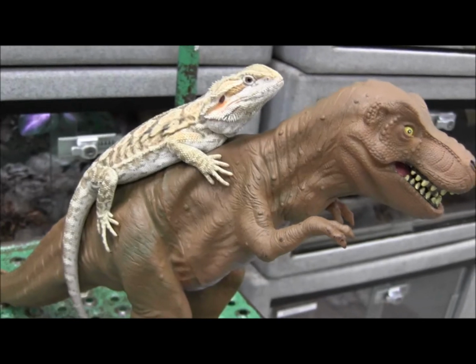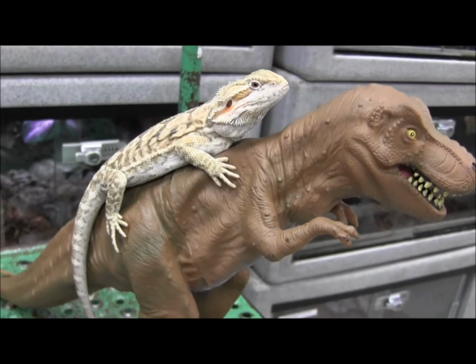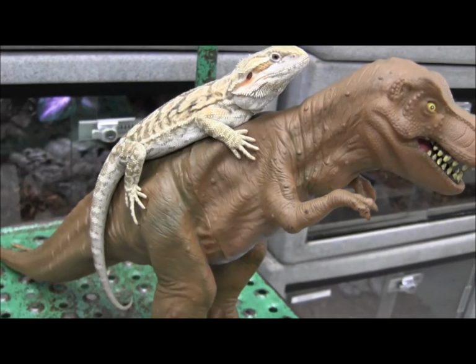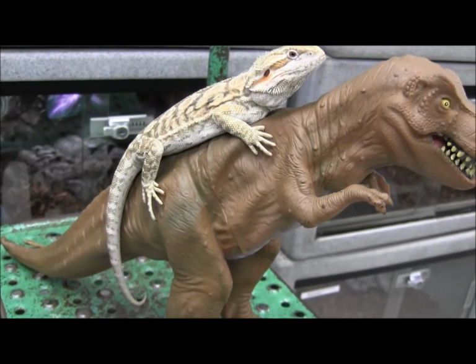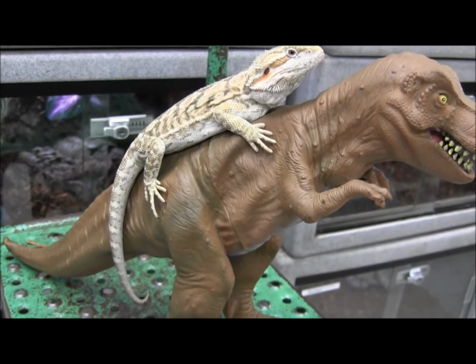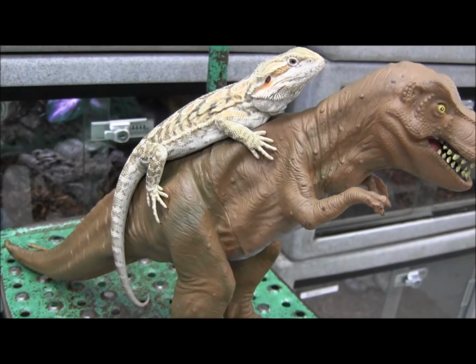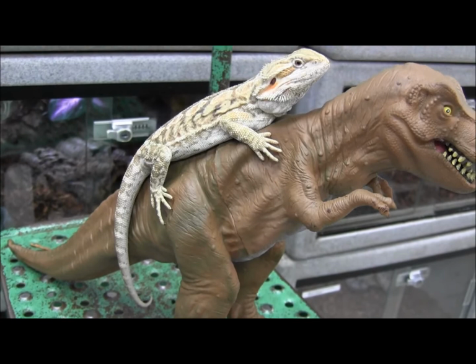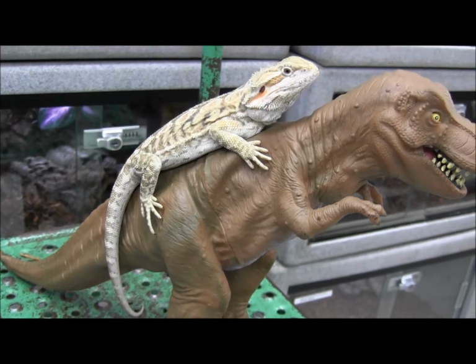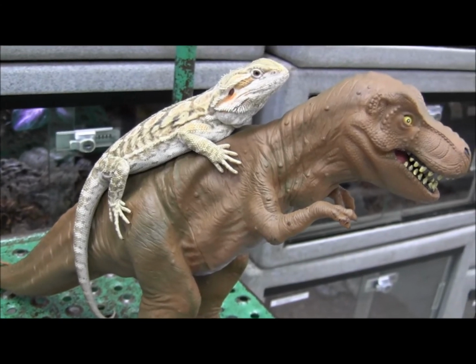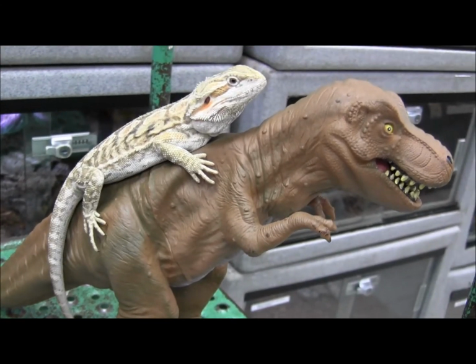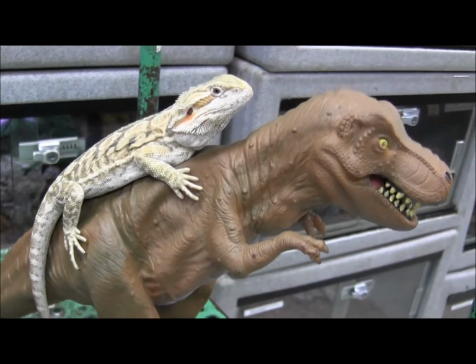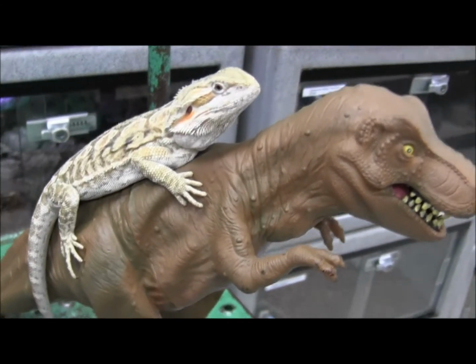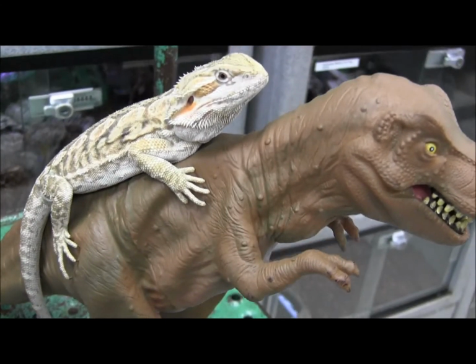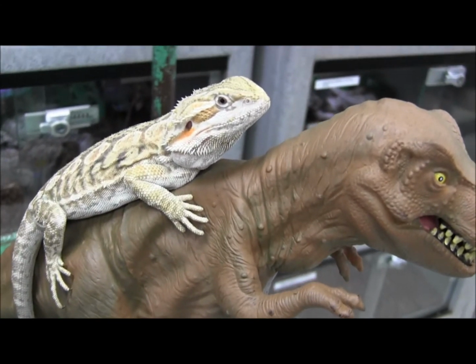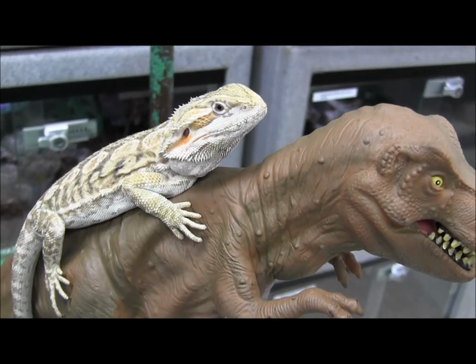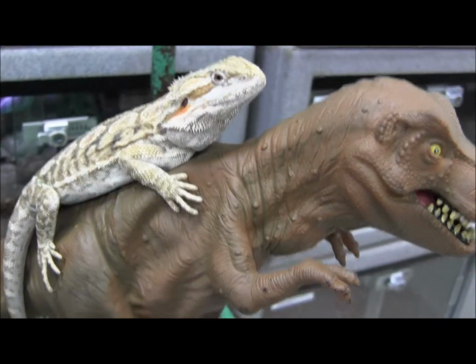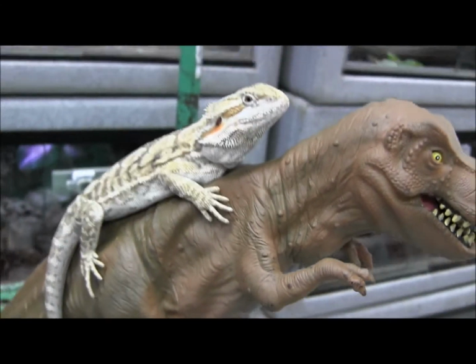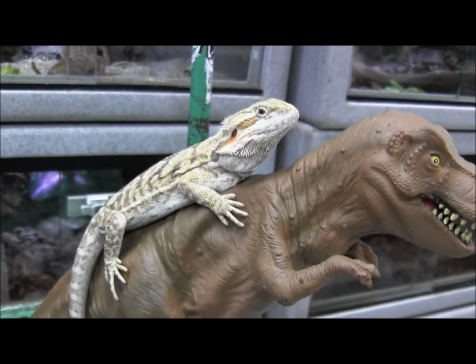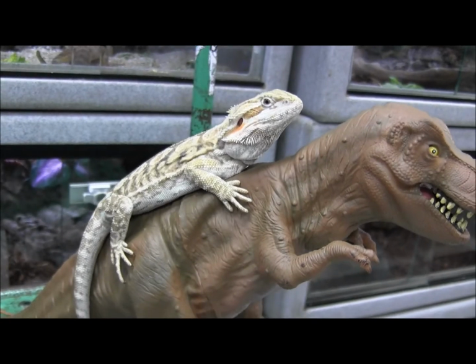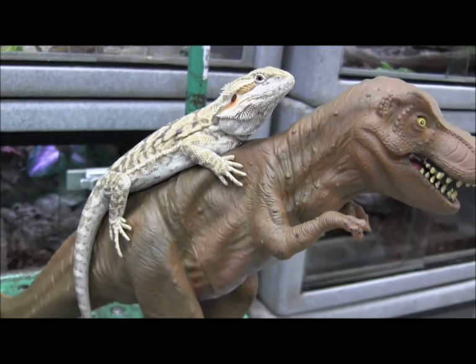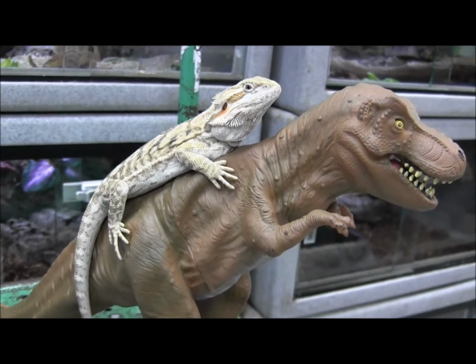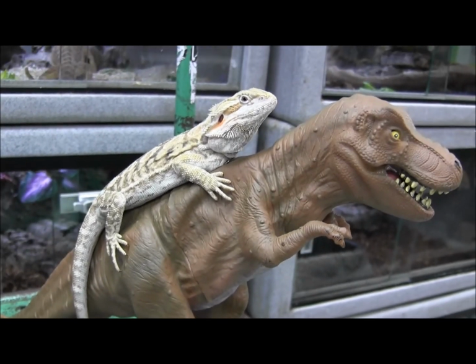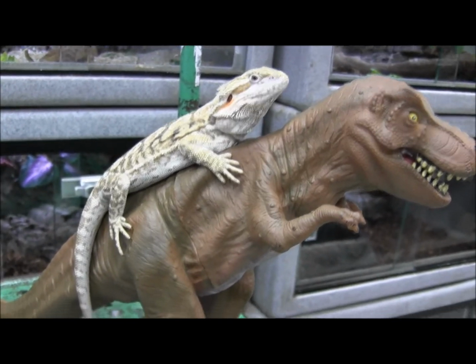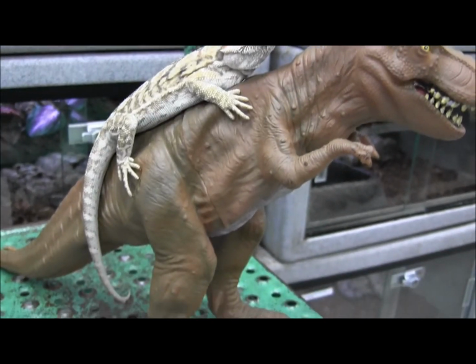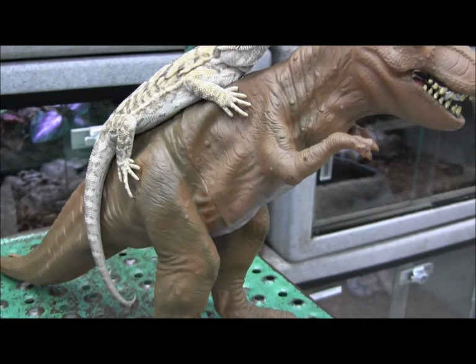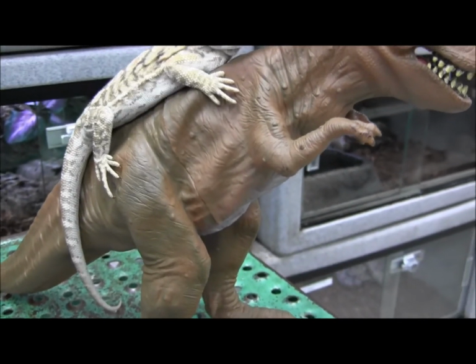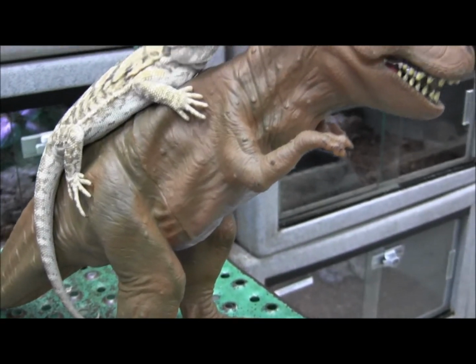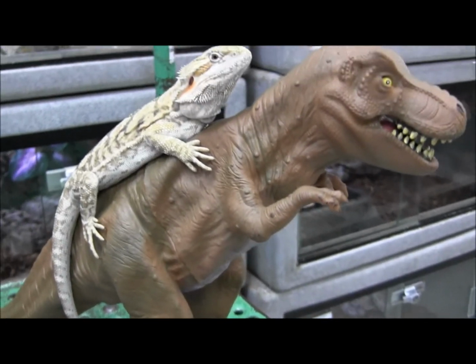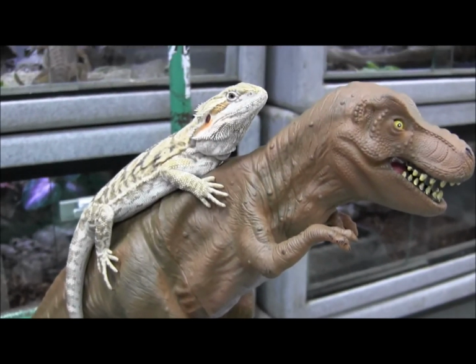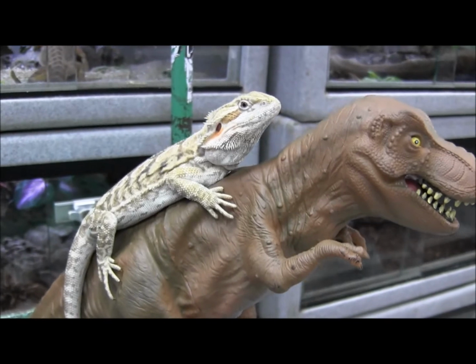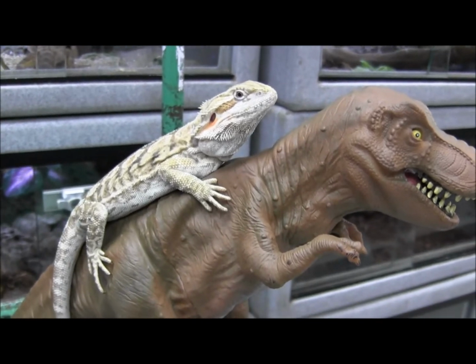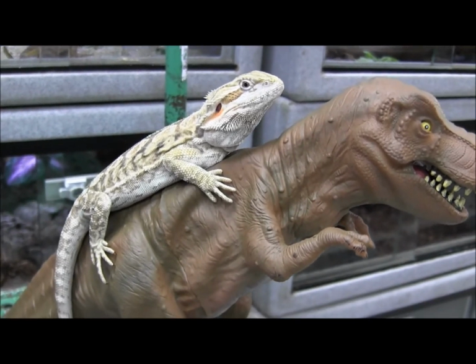Here you can see our beautiful sub-adult female leatherback bearded dragon. This little girl here is fantastic. She's just about big enough. If you feed her really, really well, she'll be gorgeous and in great shape for the breeding season coming up next year.